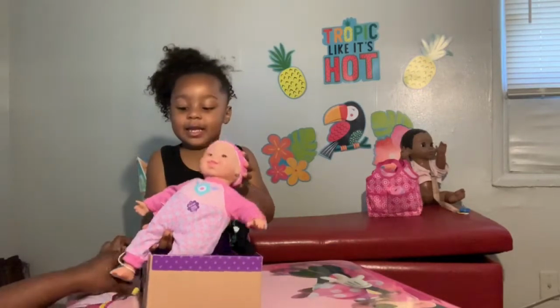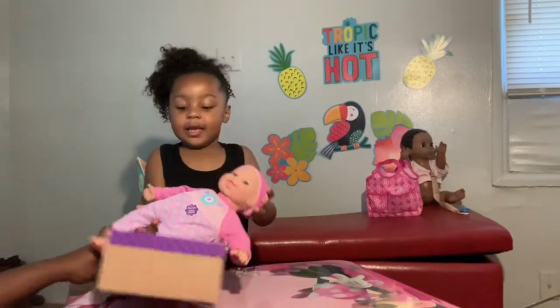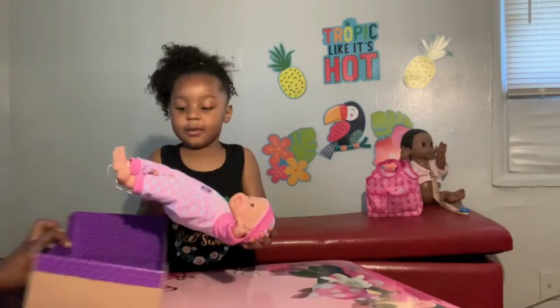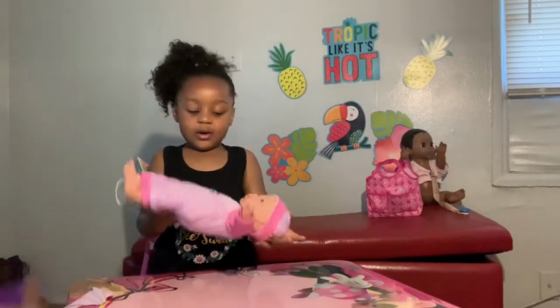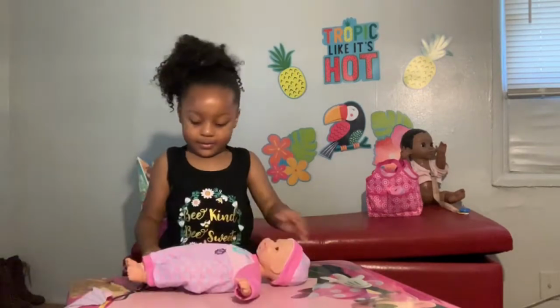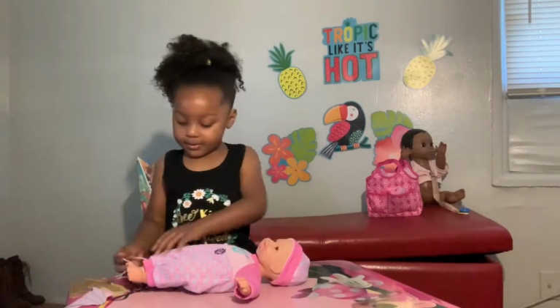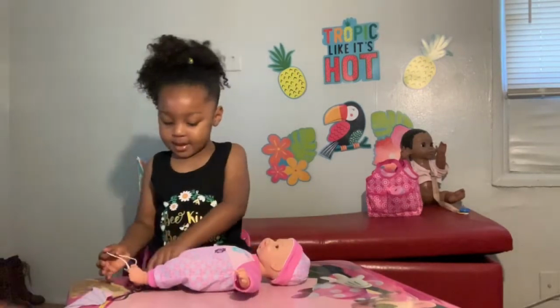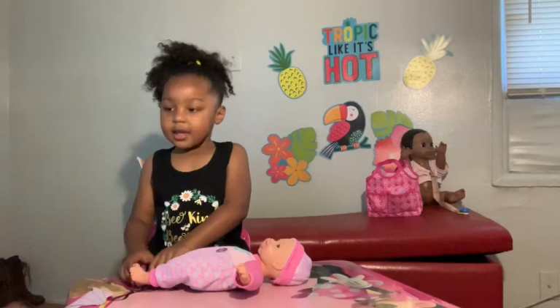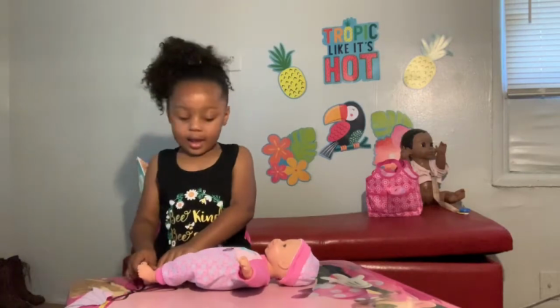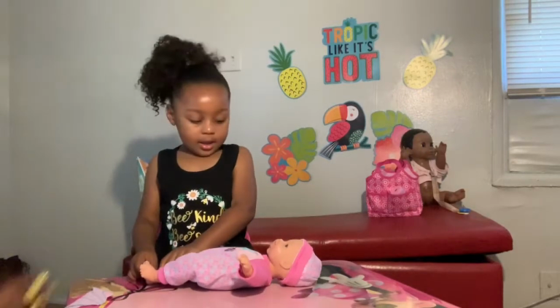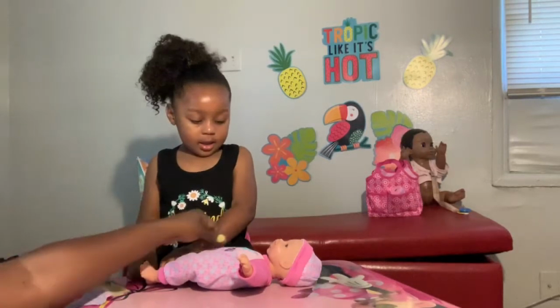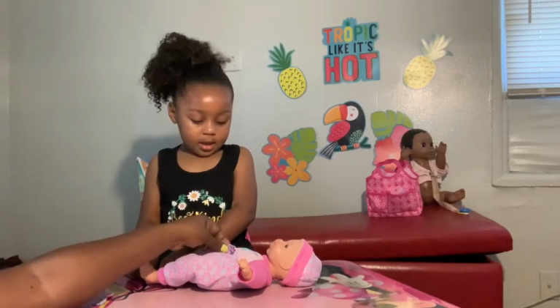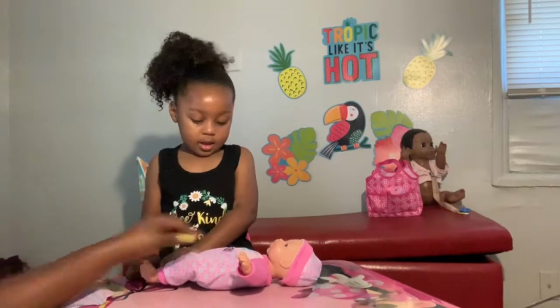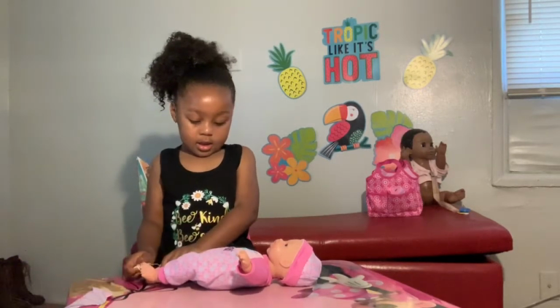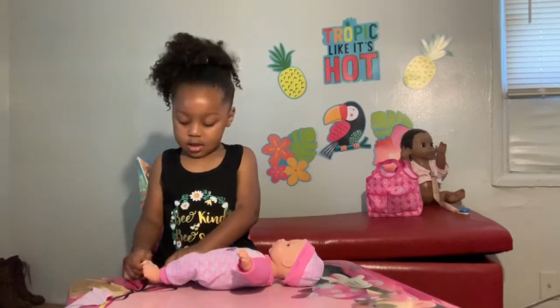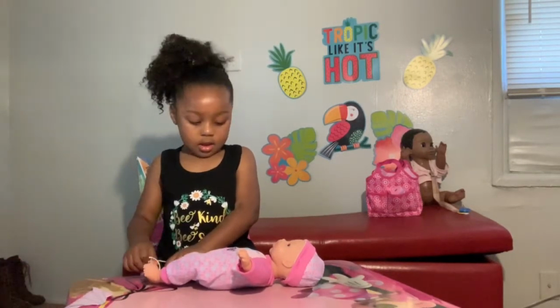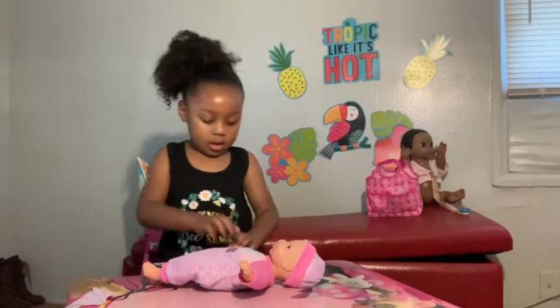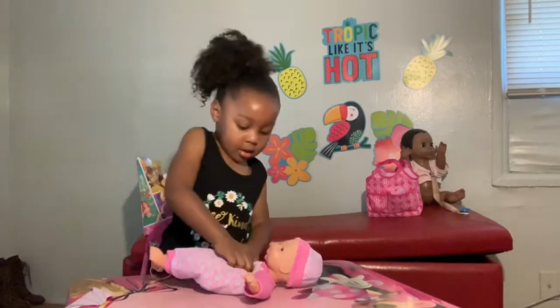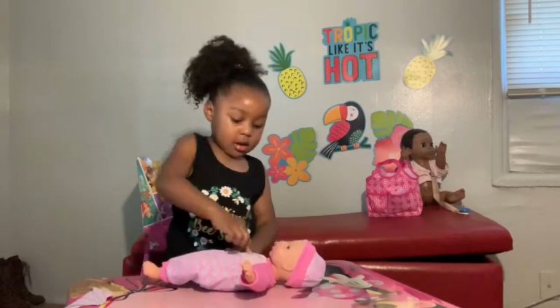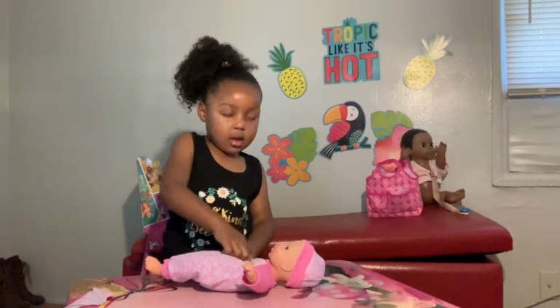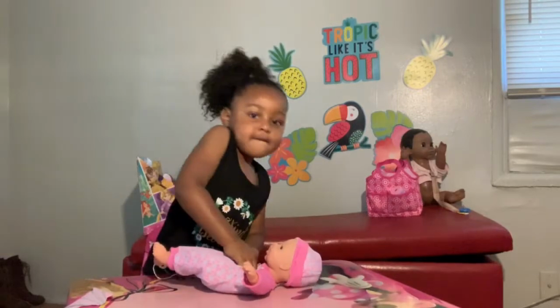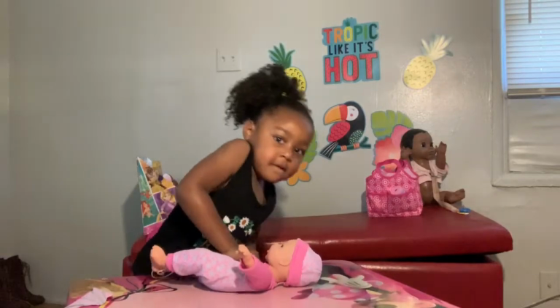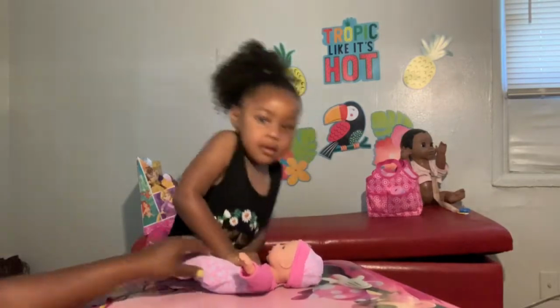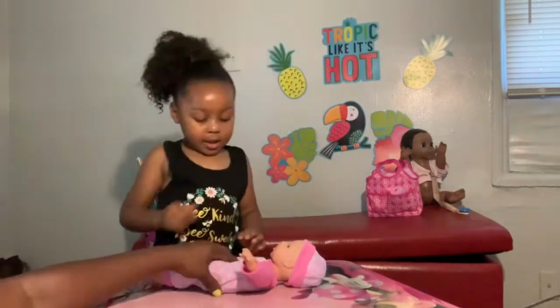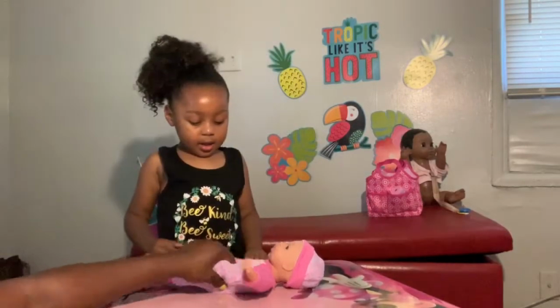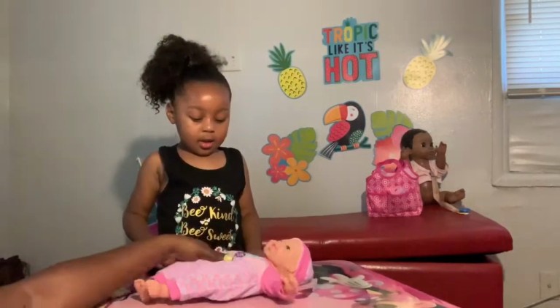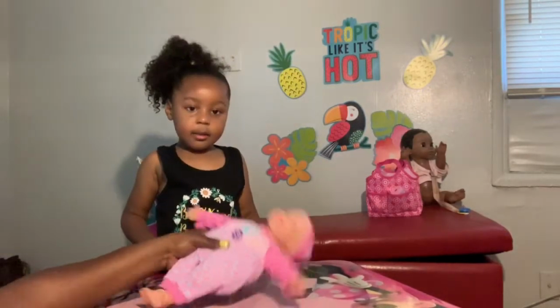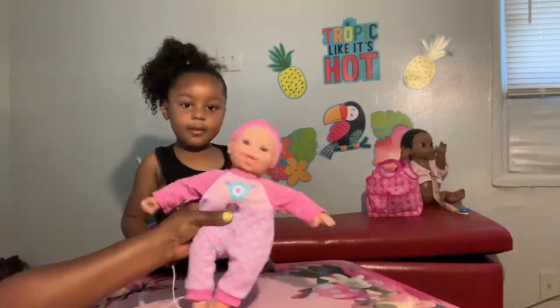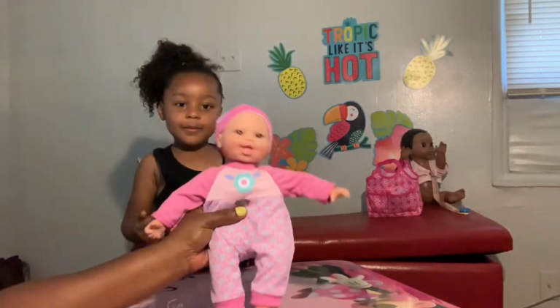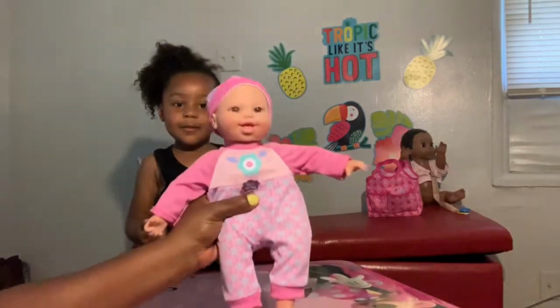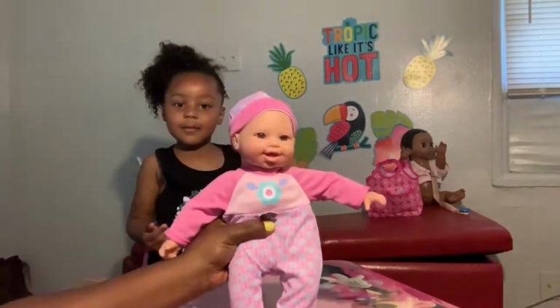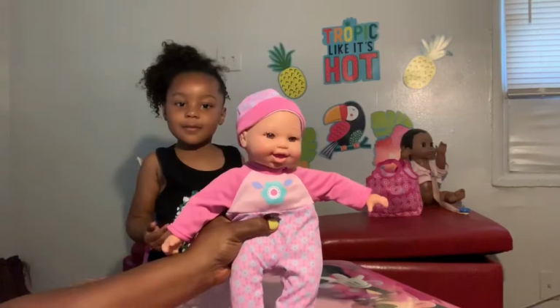She is adorable. Does she do anything? It says 'try me please.' You're supposed to press her chest. She says Mama, you guys.